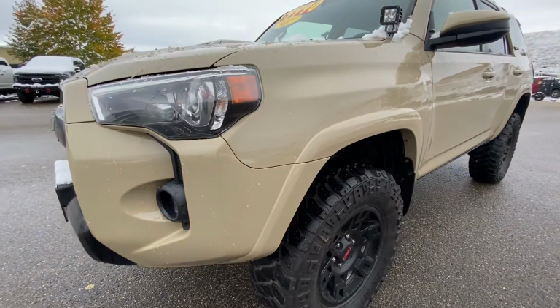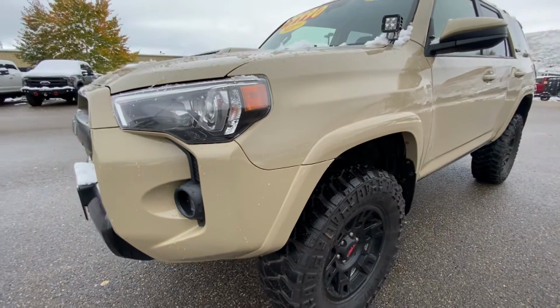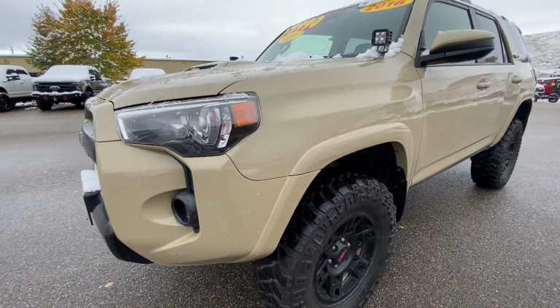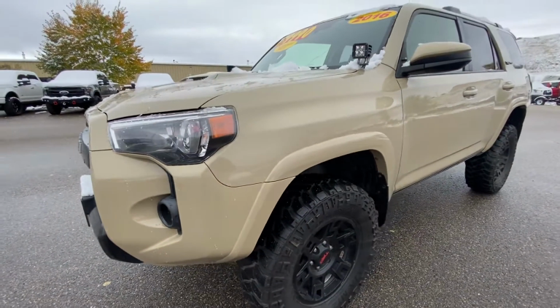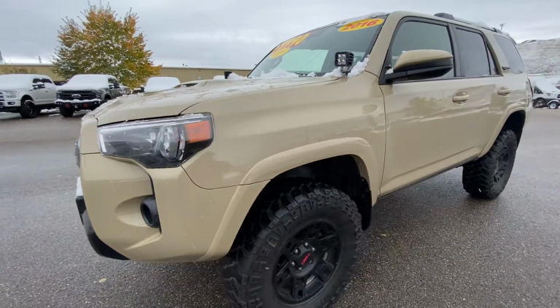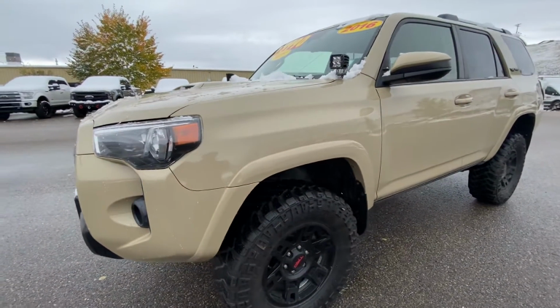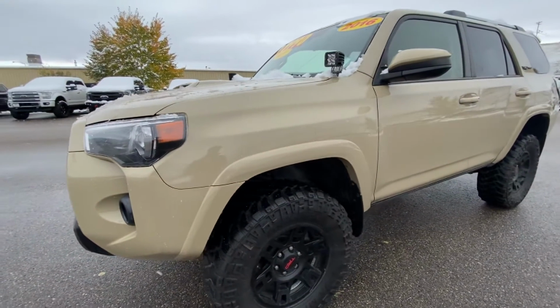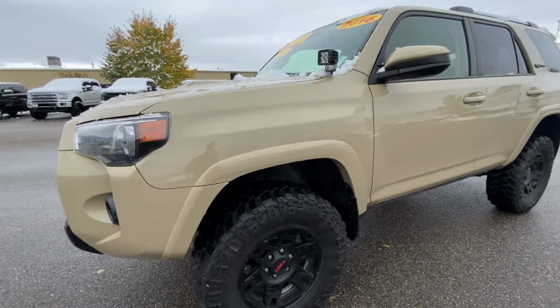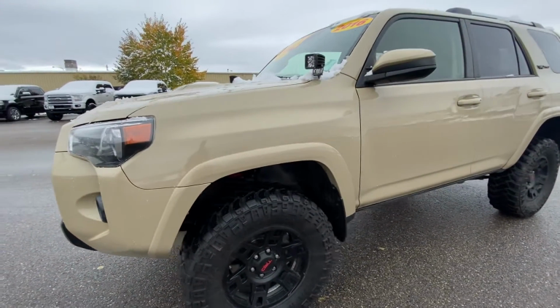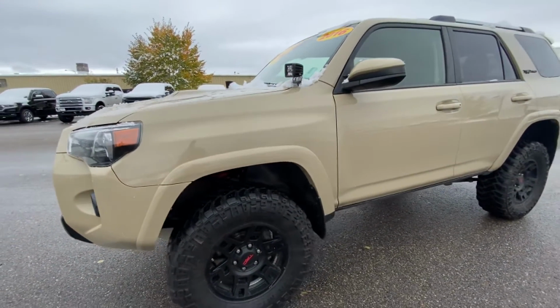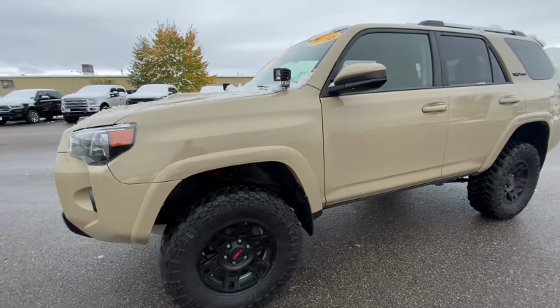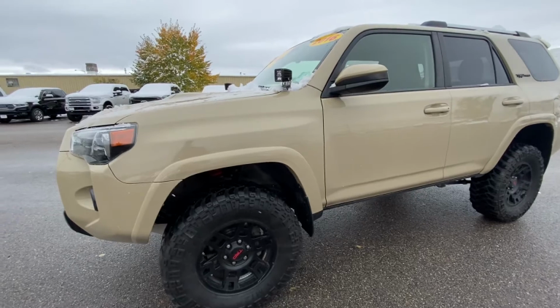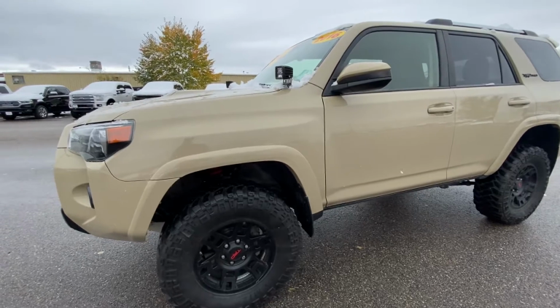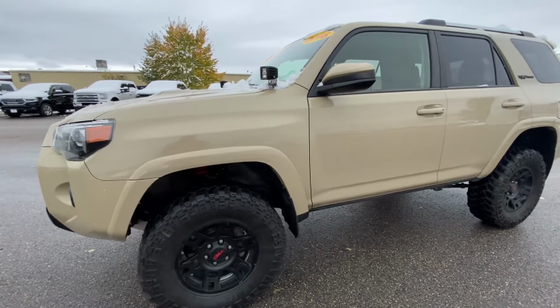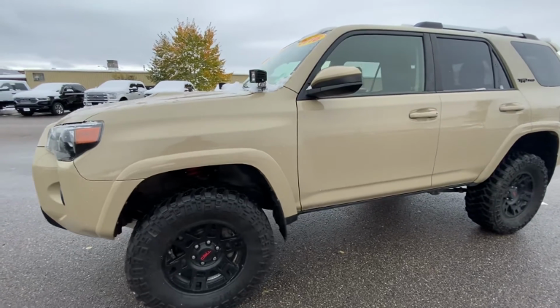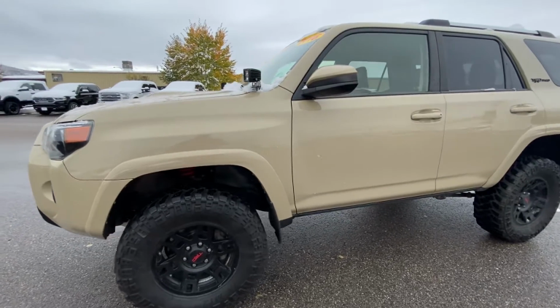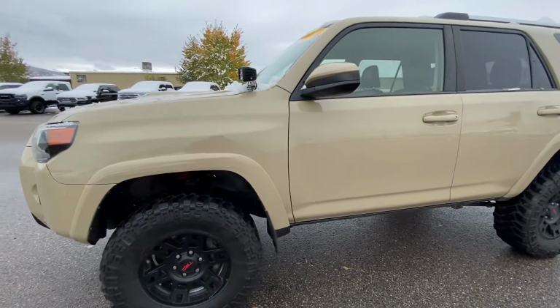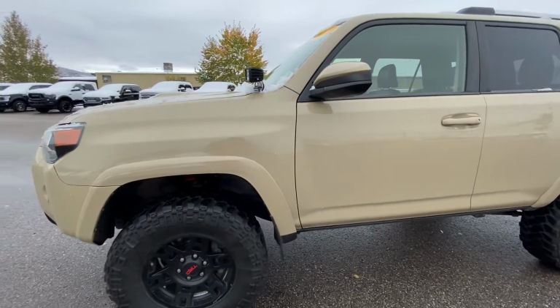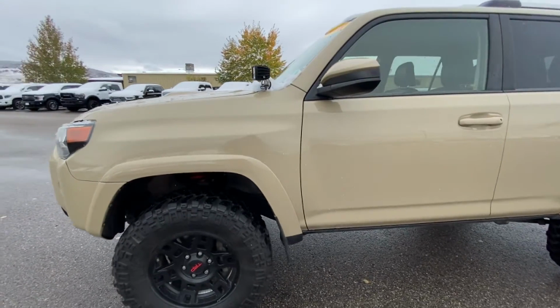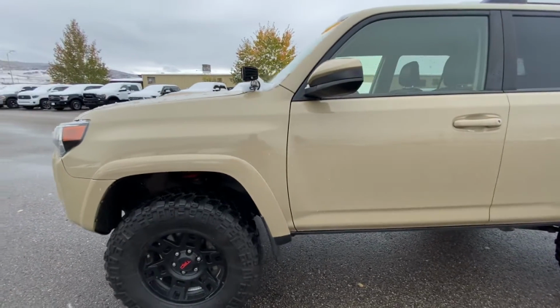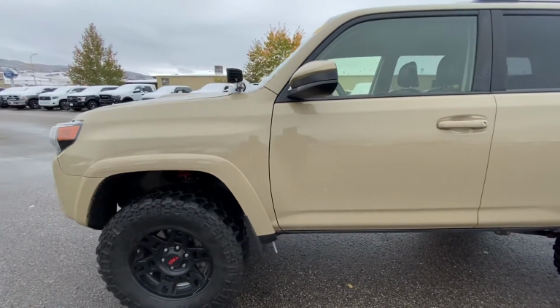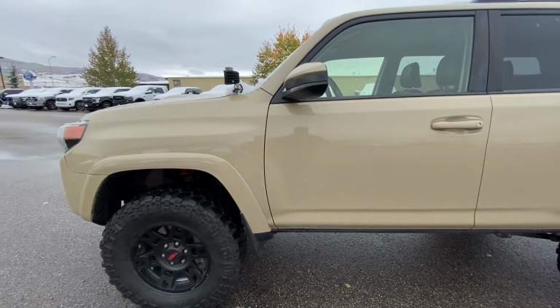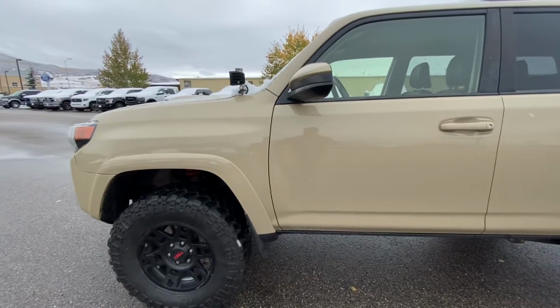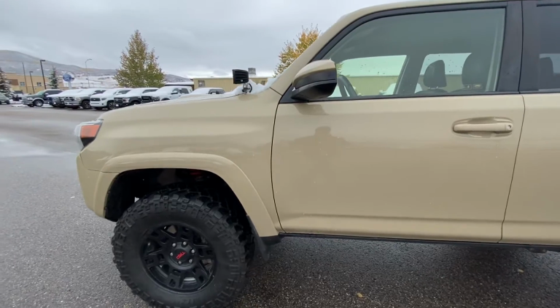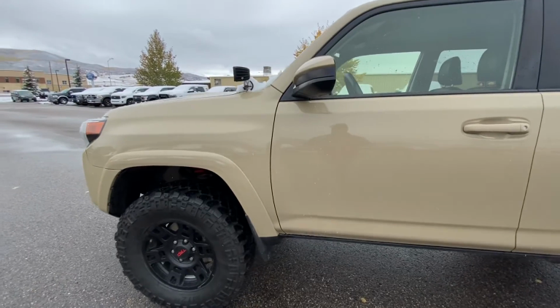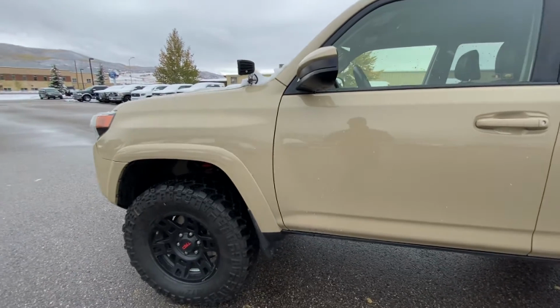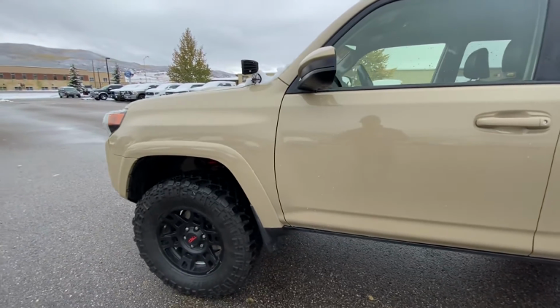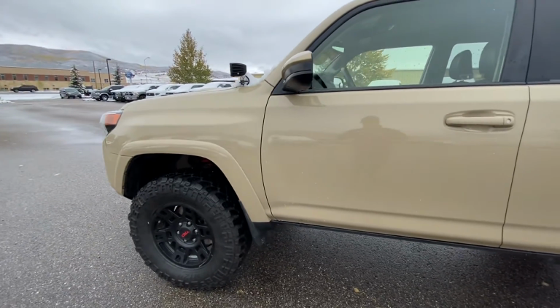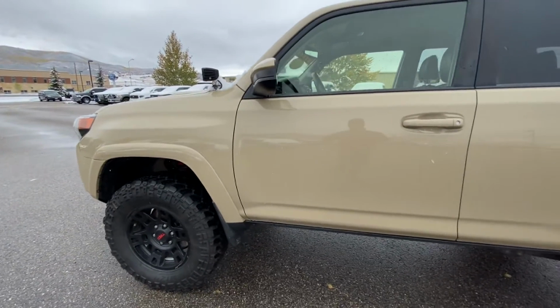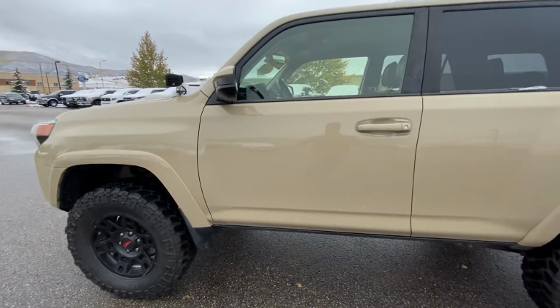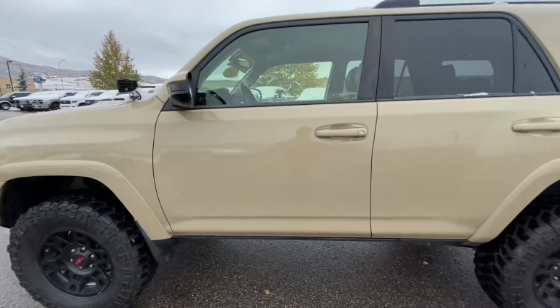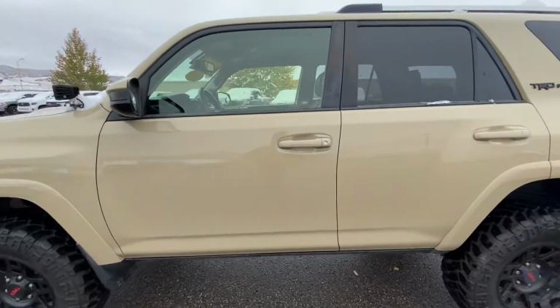So this is the TRD Pro. It has the TRD rims, and it does have Bilstein shocks, being a TRD Pro 4Runner. There's a lot of life left down on those big Mickey Thompson tires — great running tires as well.